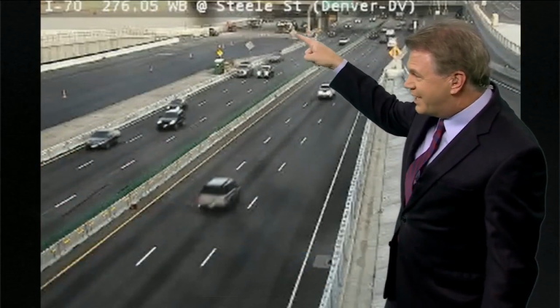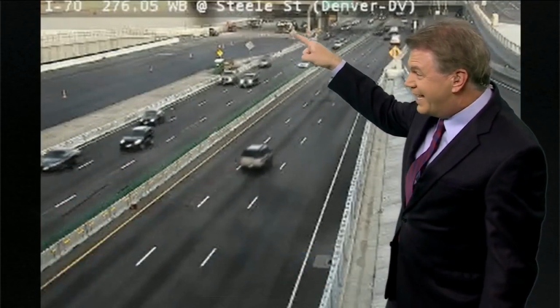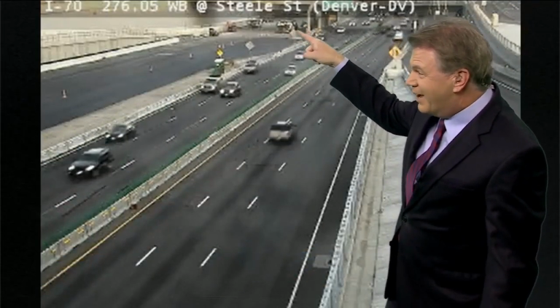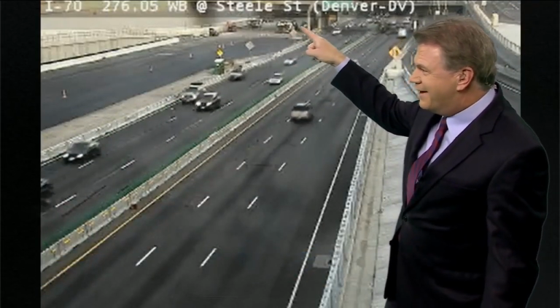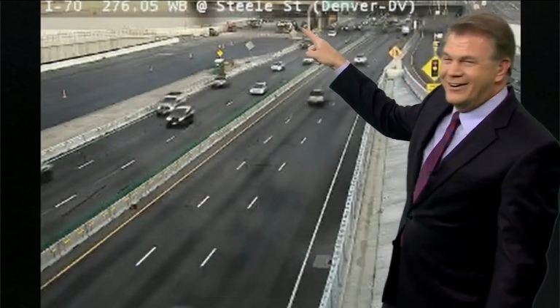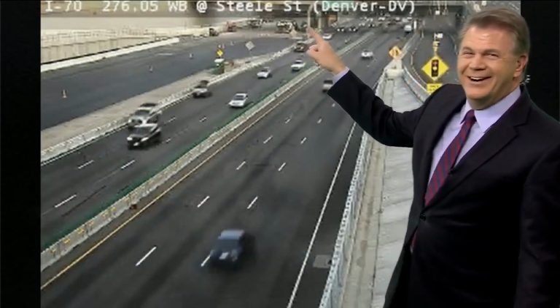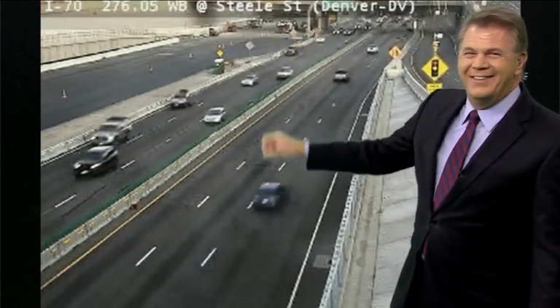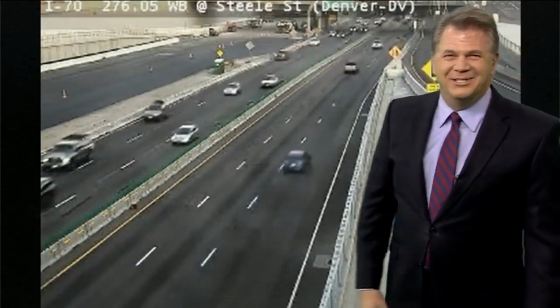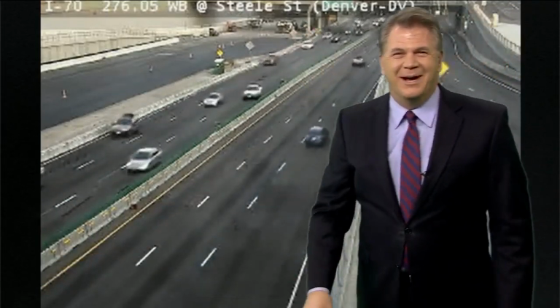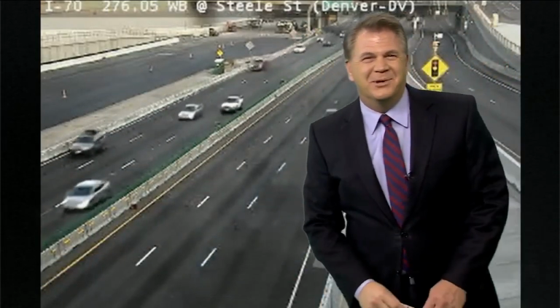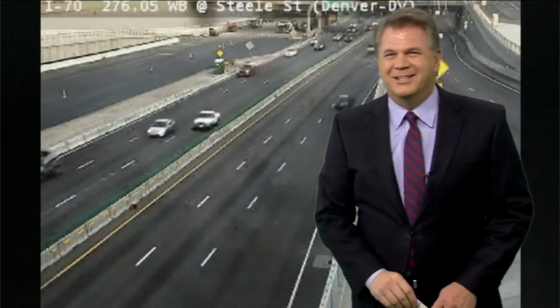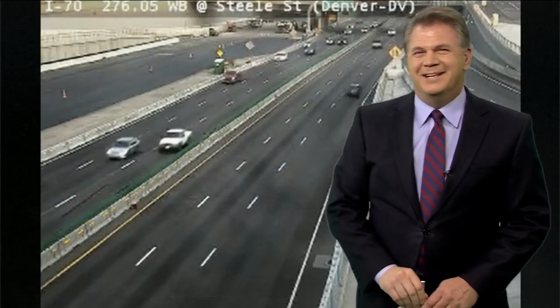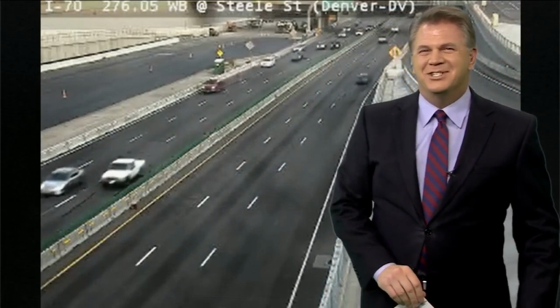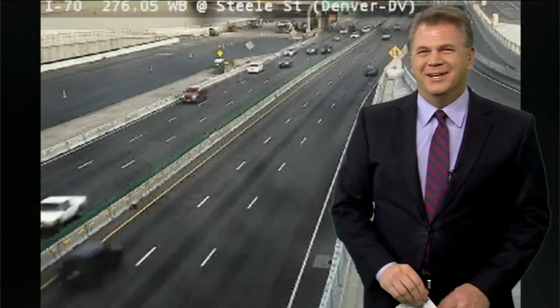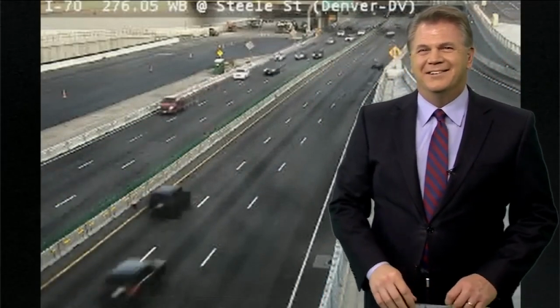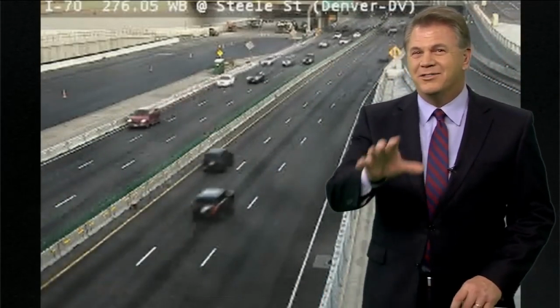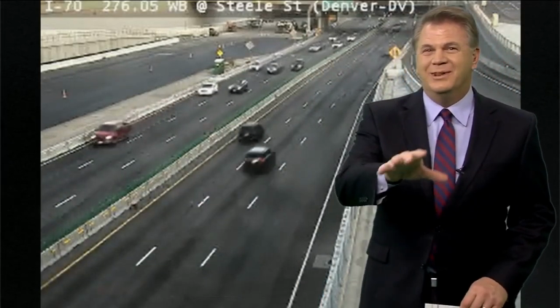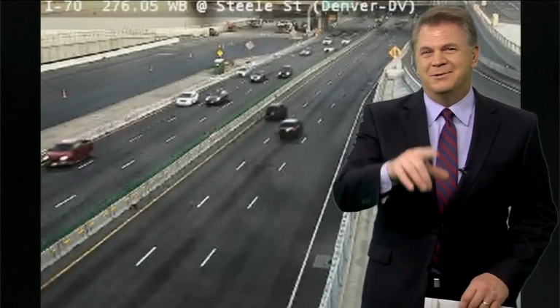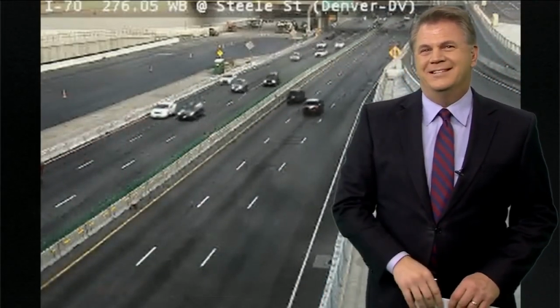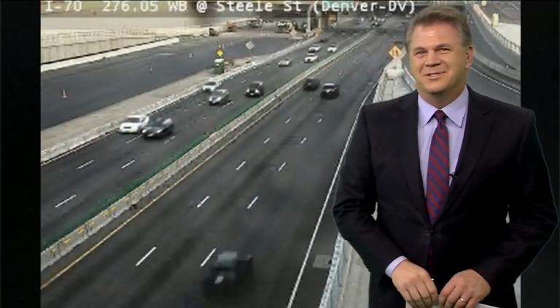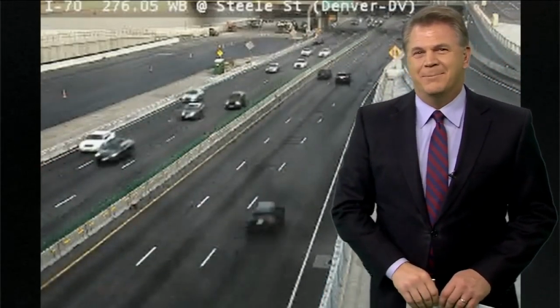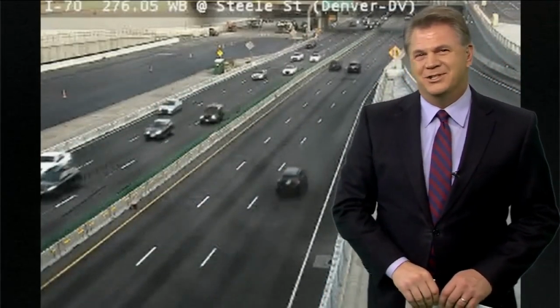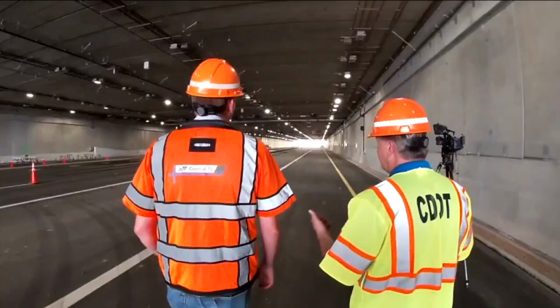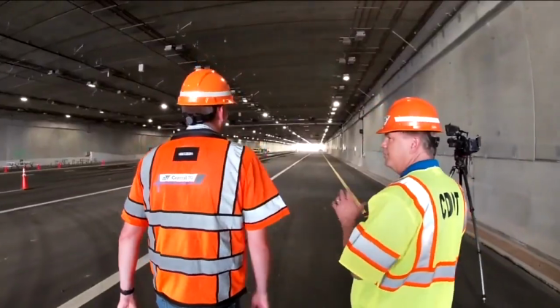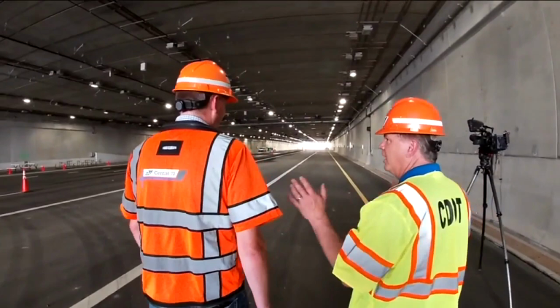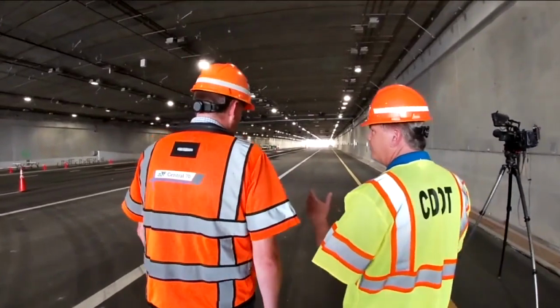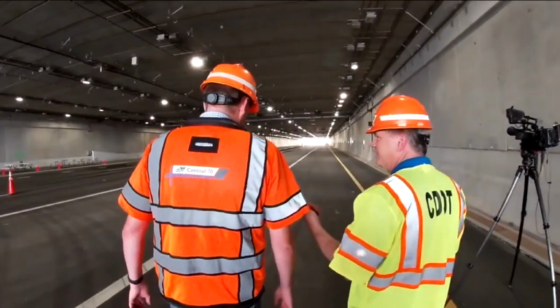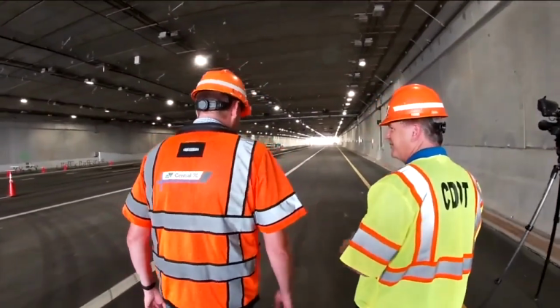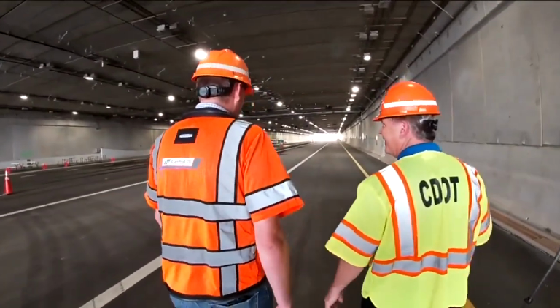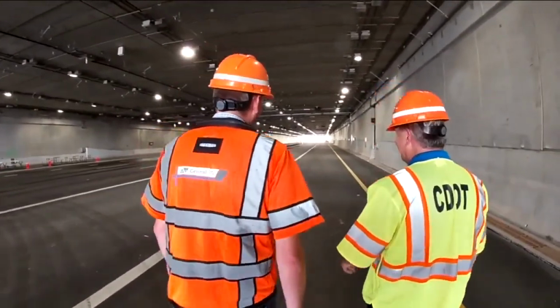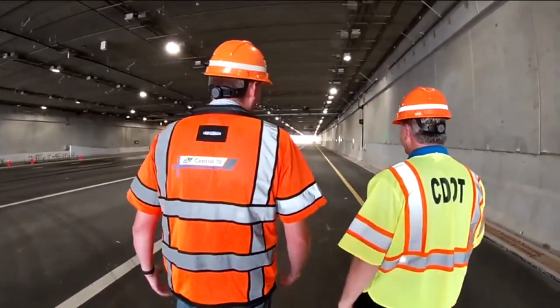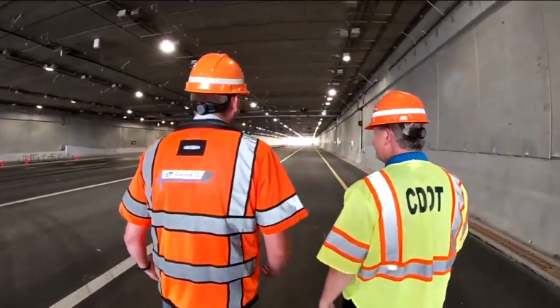I was actually hanging out right down in this area at that new tunnel — my own personal inspection, if you will — as I walked the new lanes with CDOT's Central 70 project director. And we talked all about the safety equipment, the lighting, the speakers, the fire system.